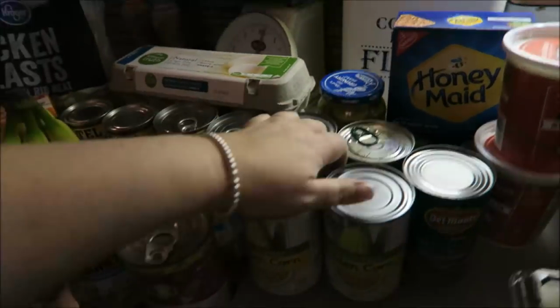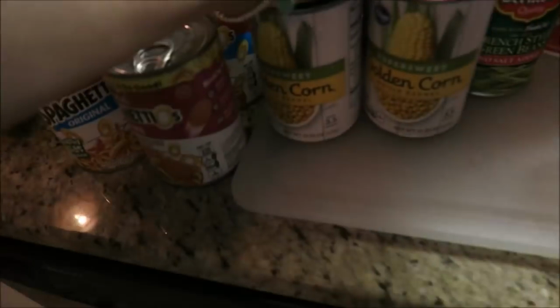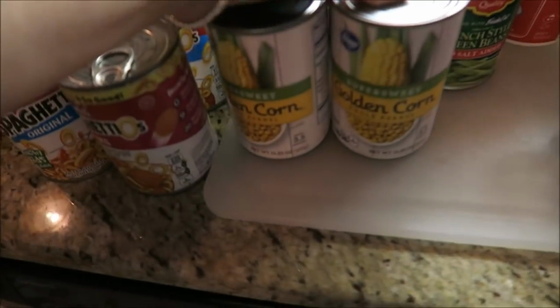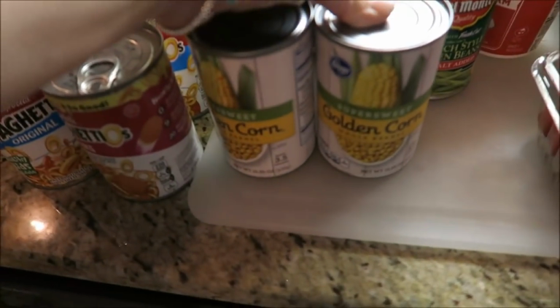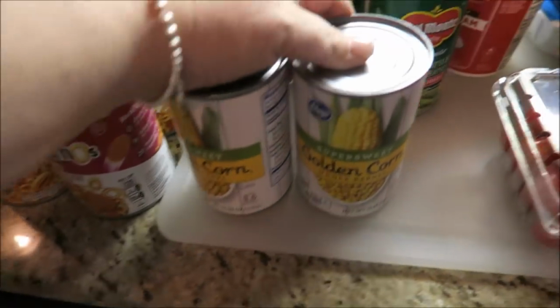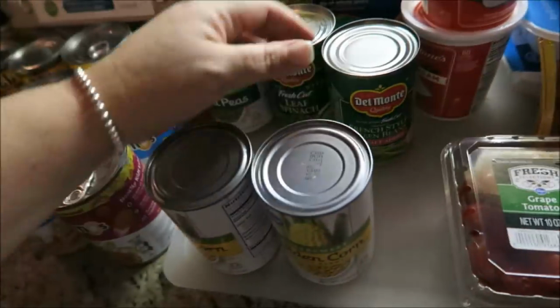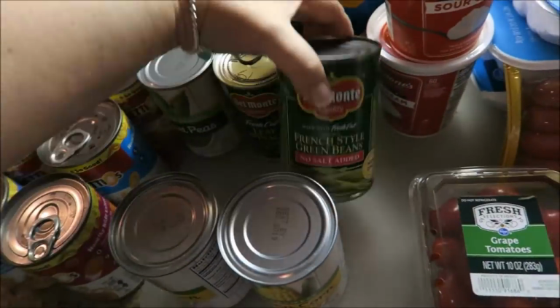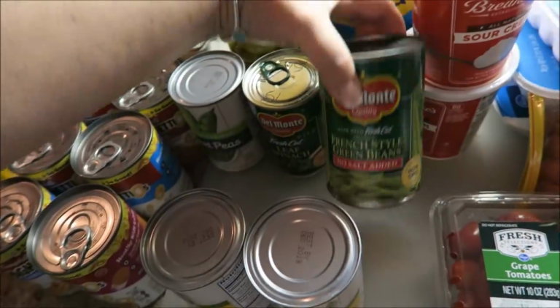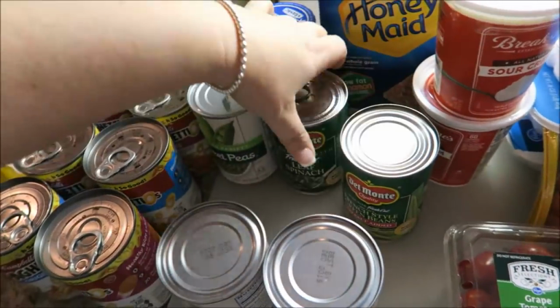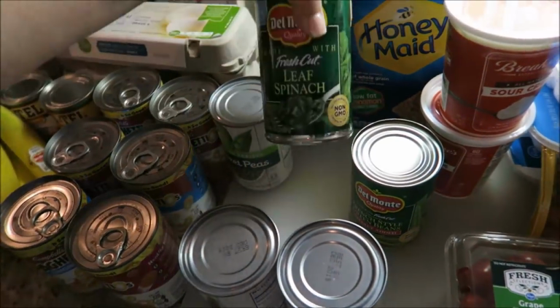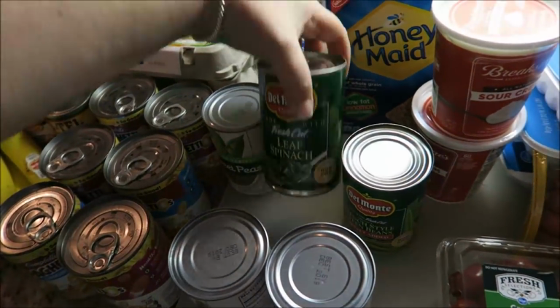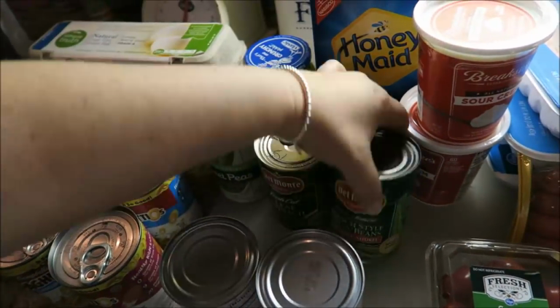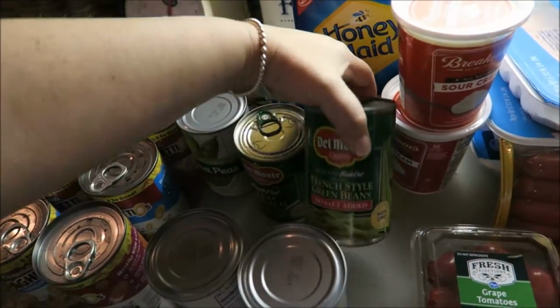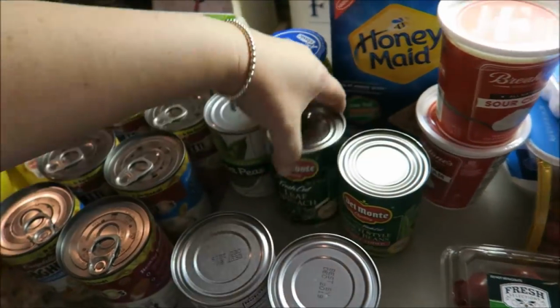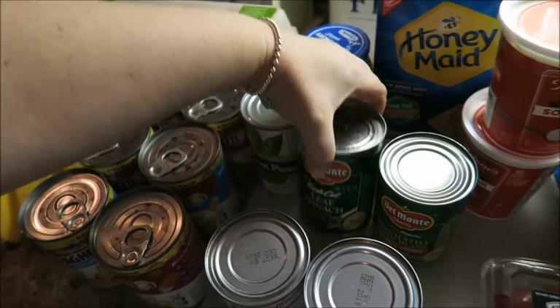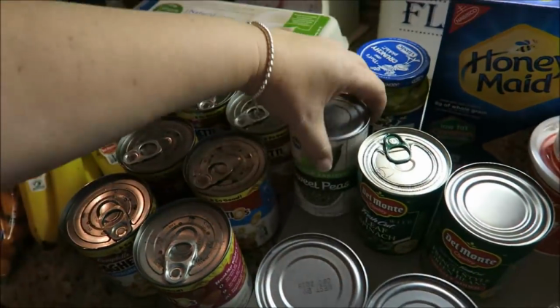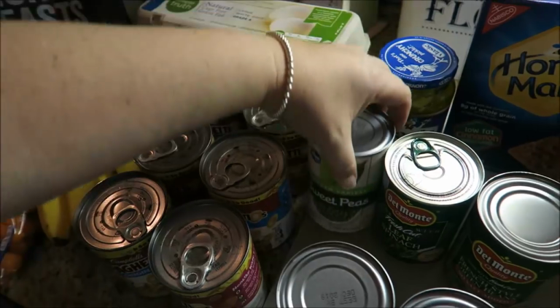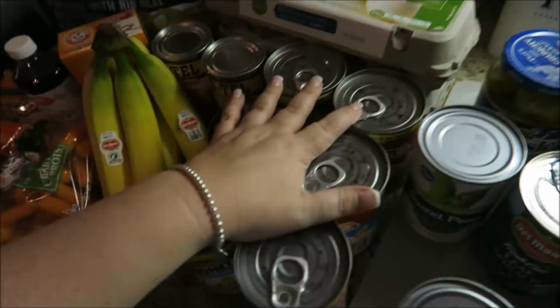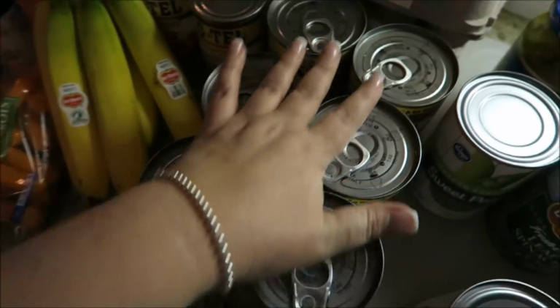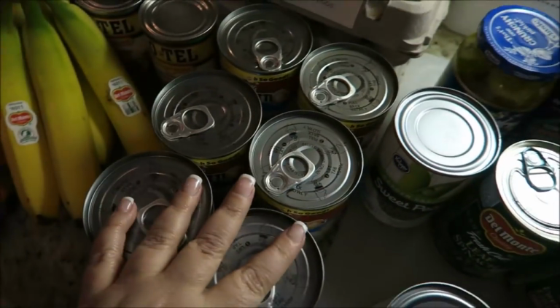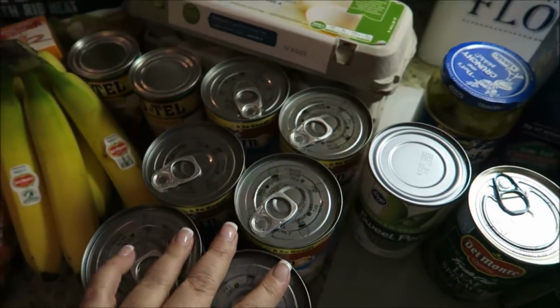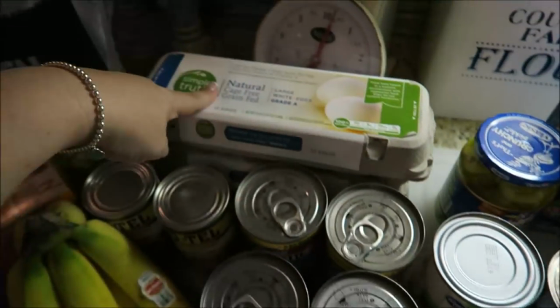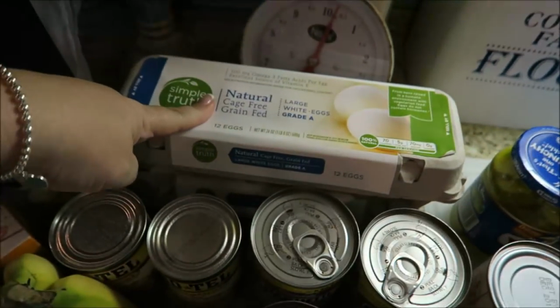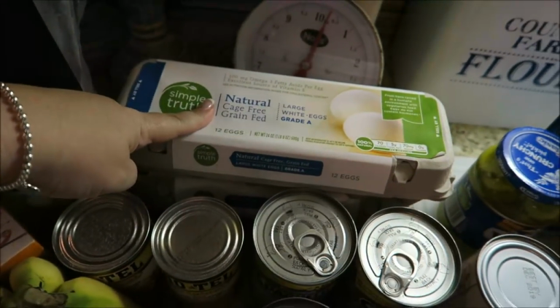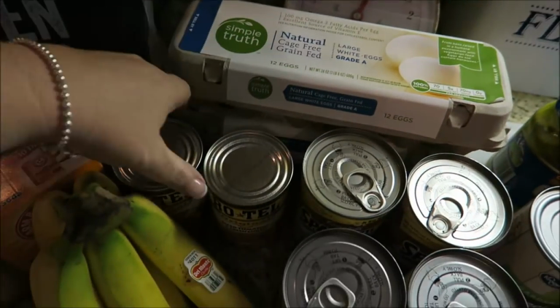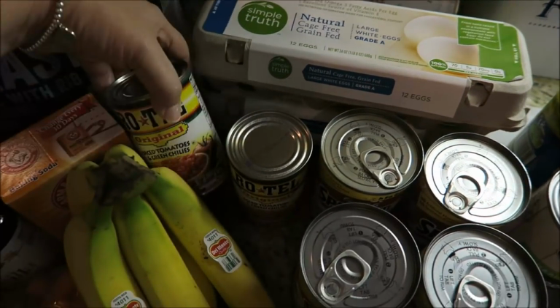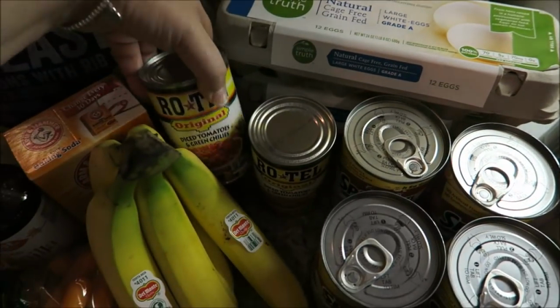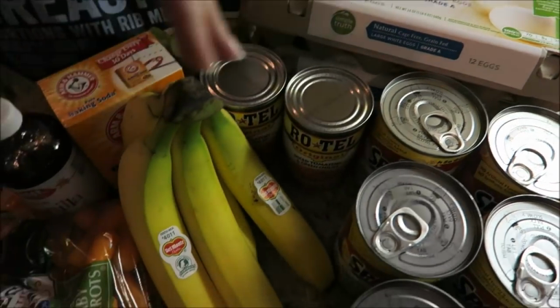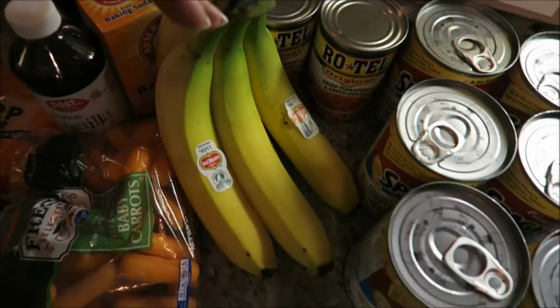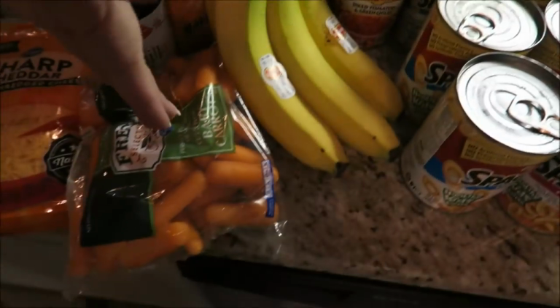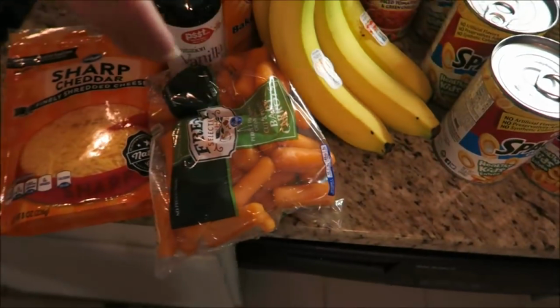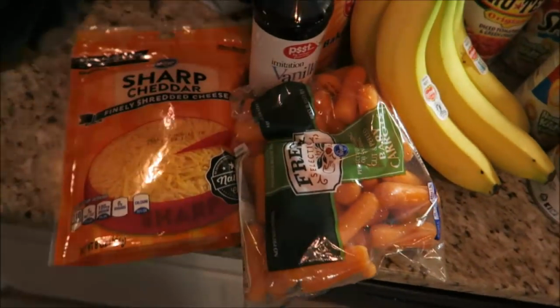I got some corn and some spinach, beans, spinach, peas, spaghettios, some eggs, some rotel, bananas, carrots, cheese.